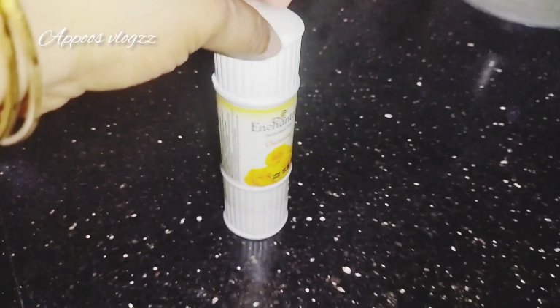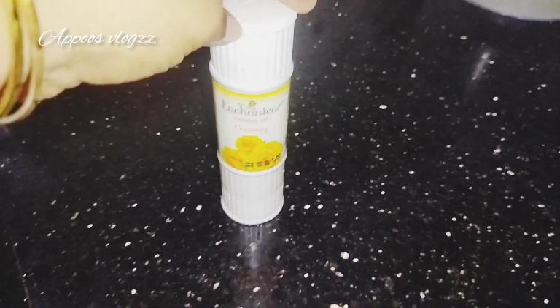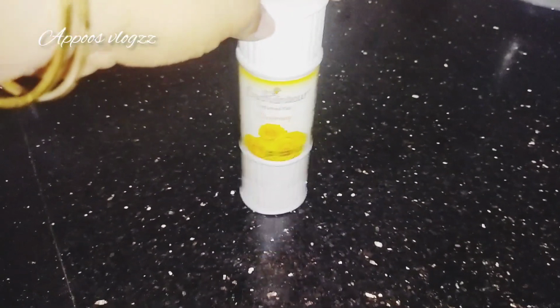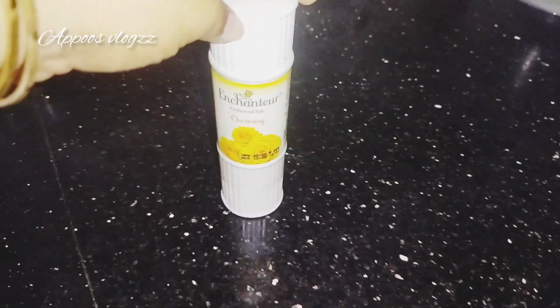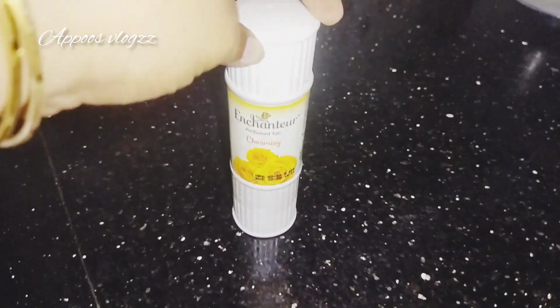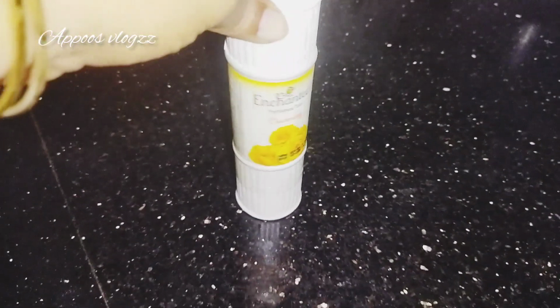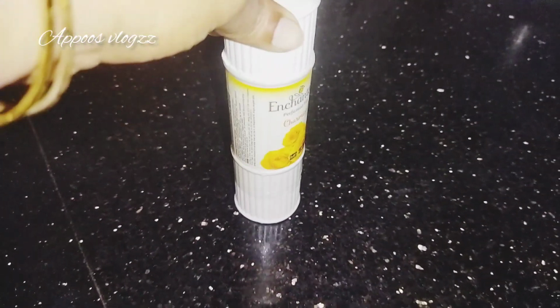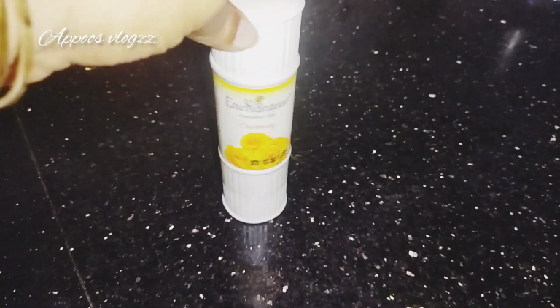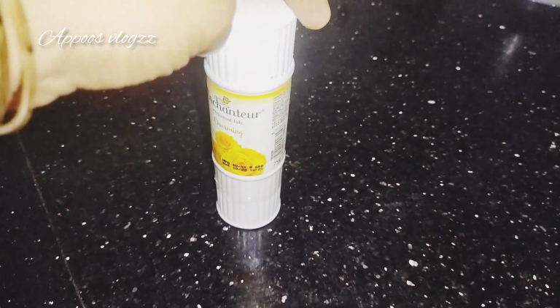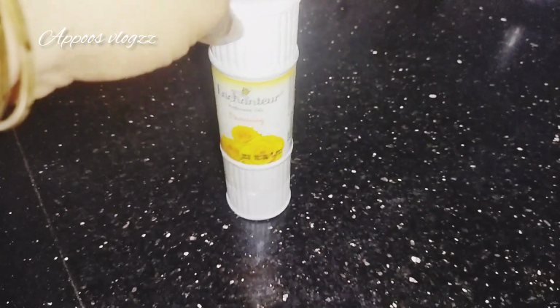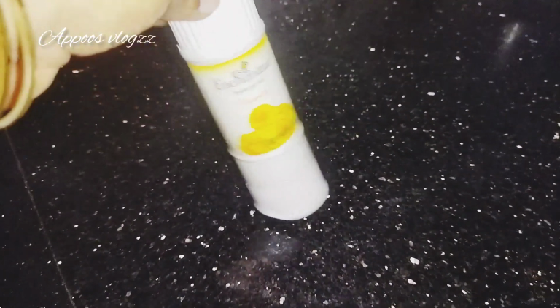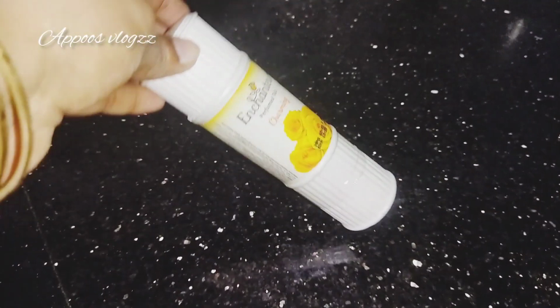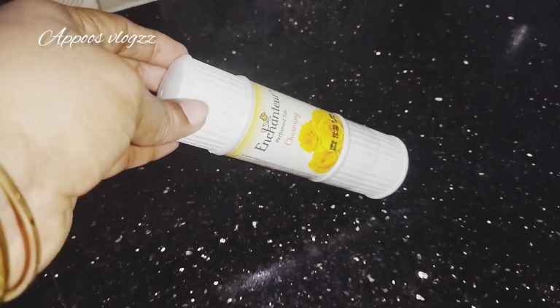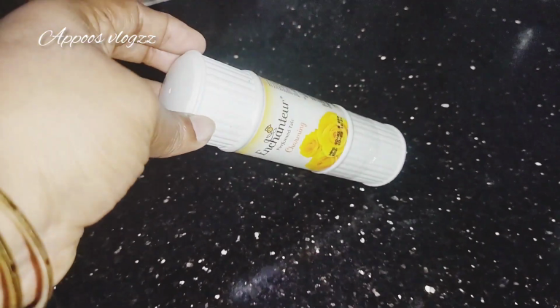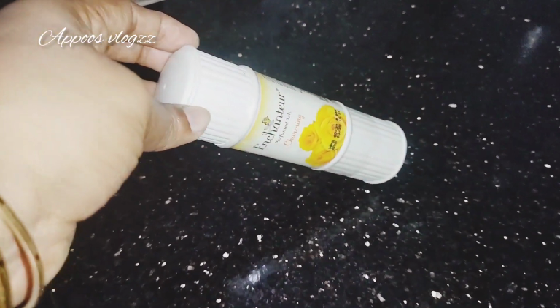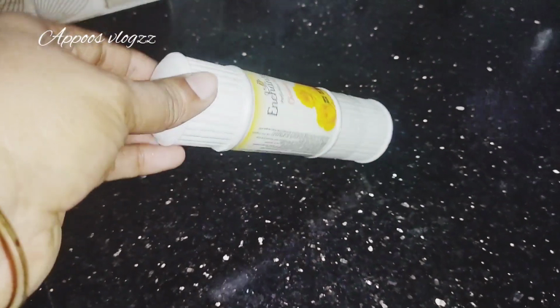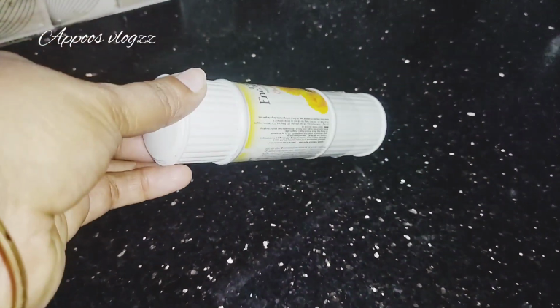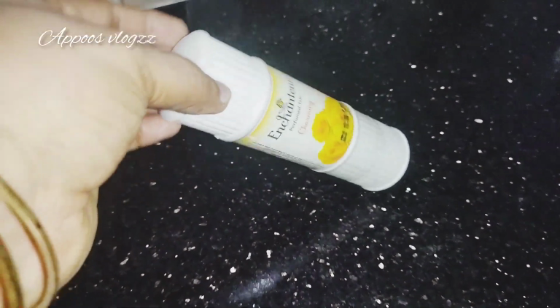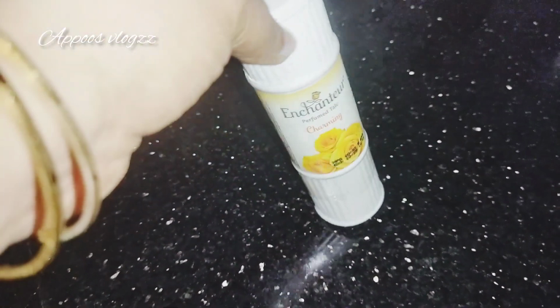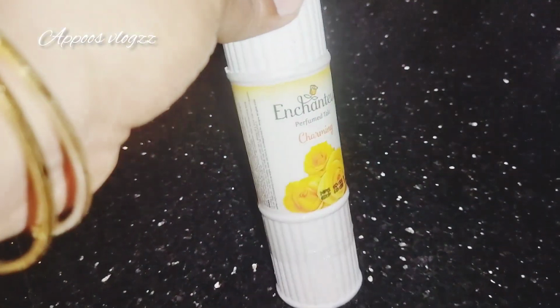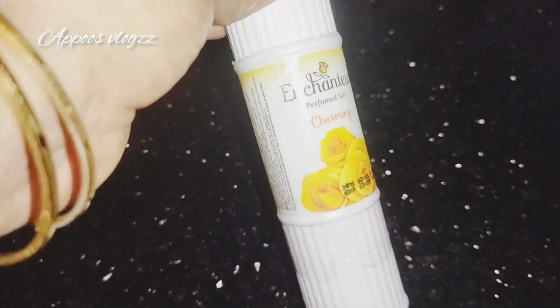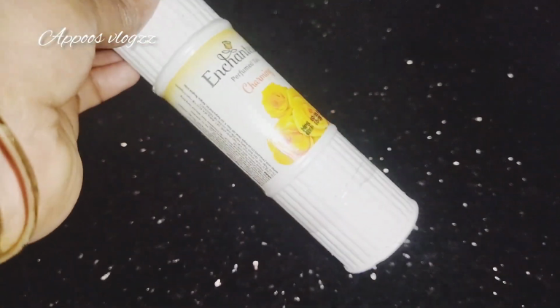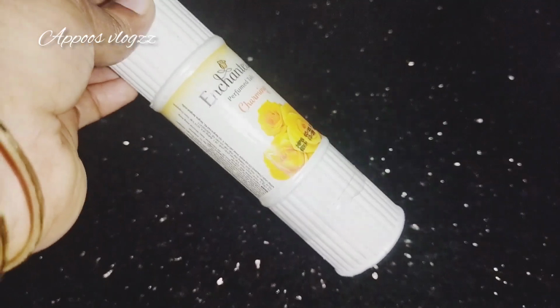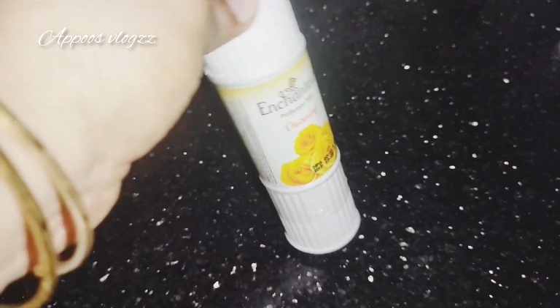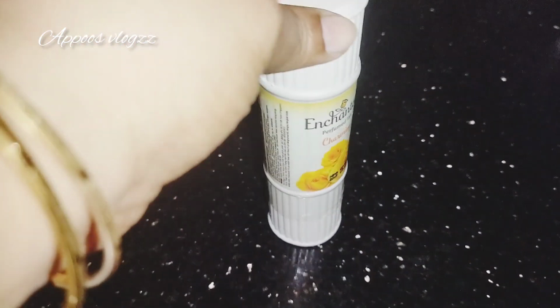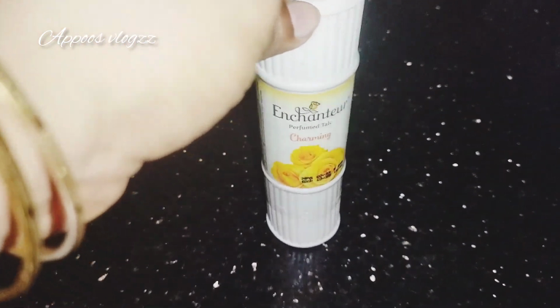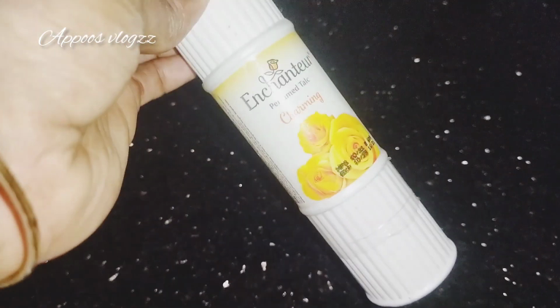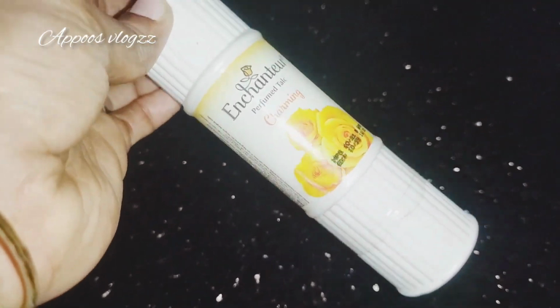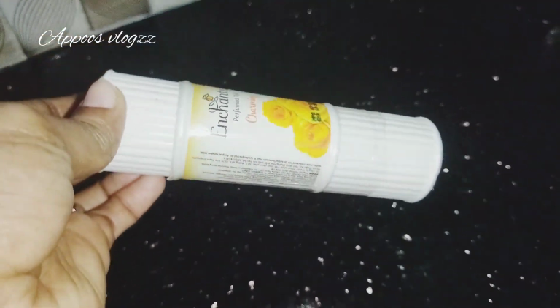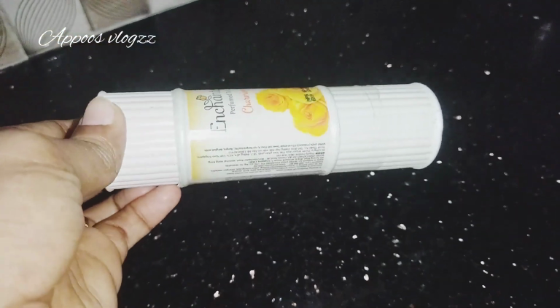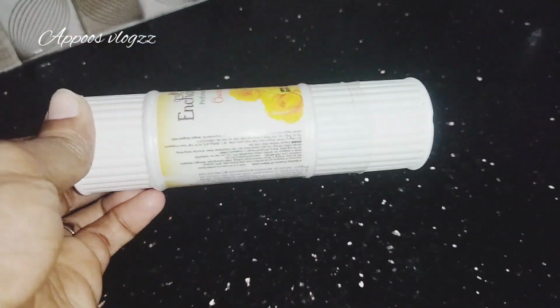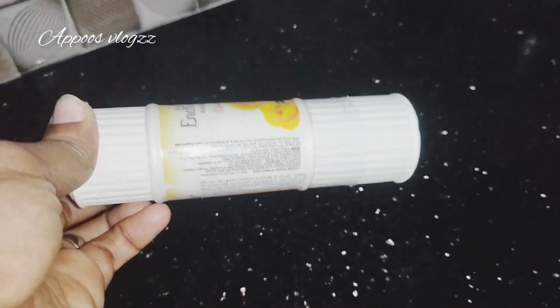I will add the powder. We will put it in the water and the skin. We will put it in the water and it will get a fresh and a glowing effect.